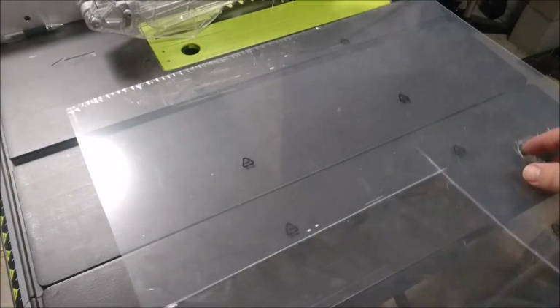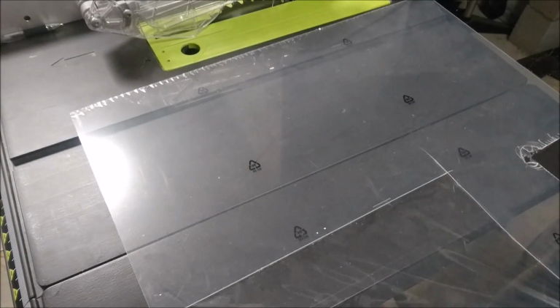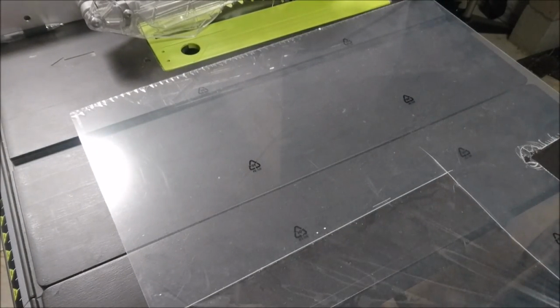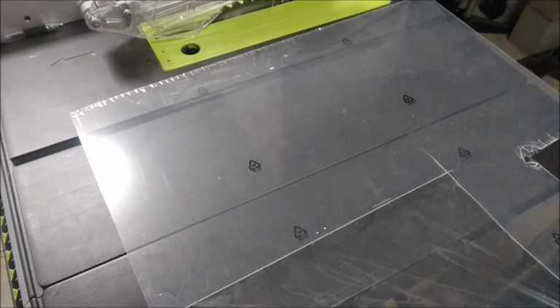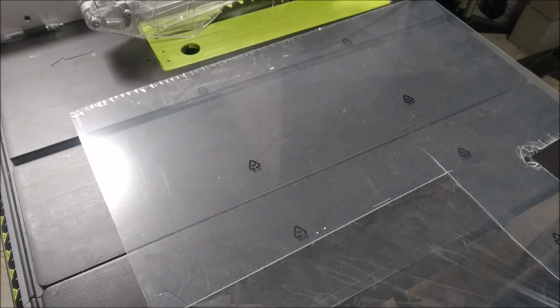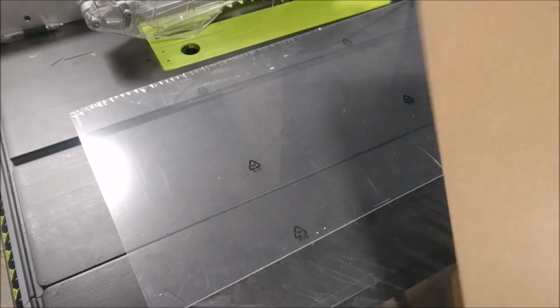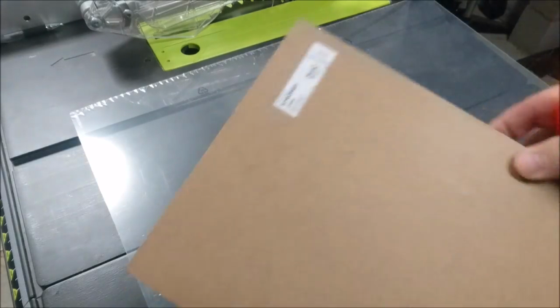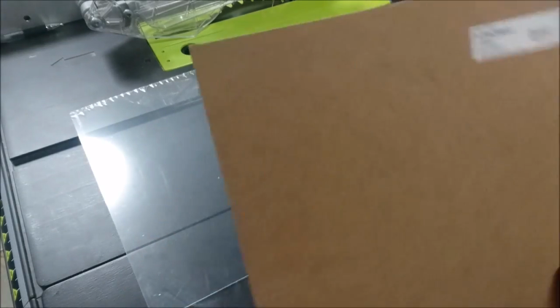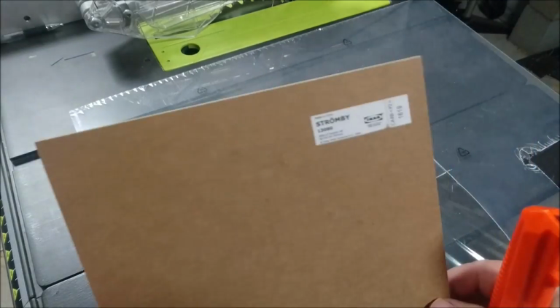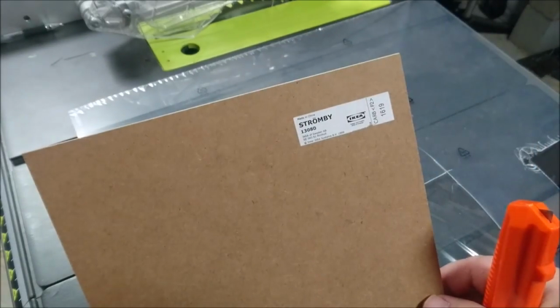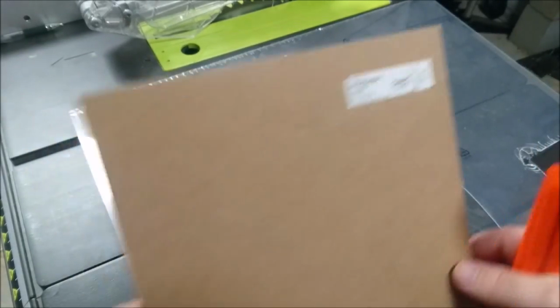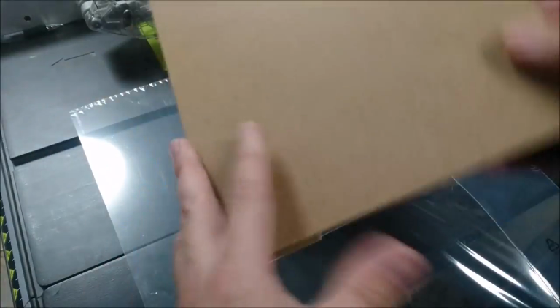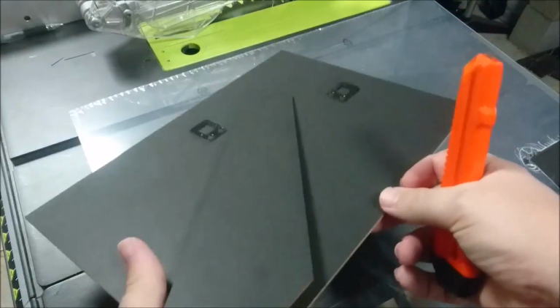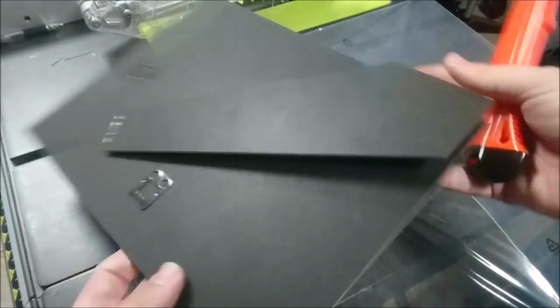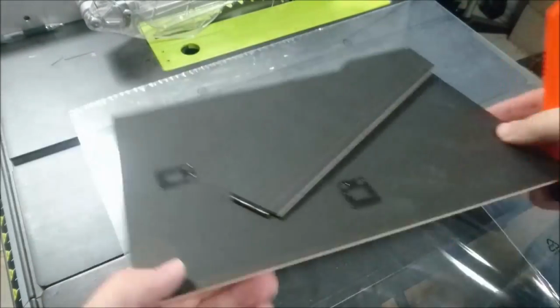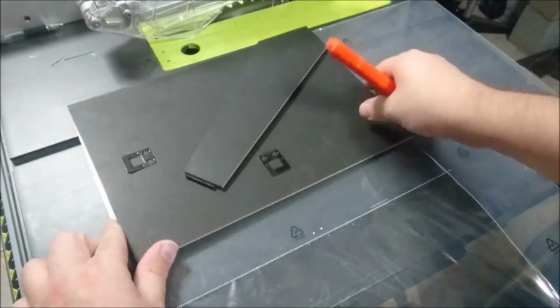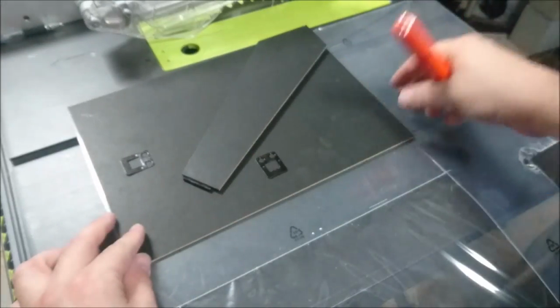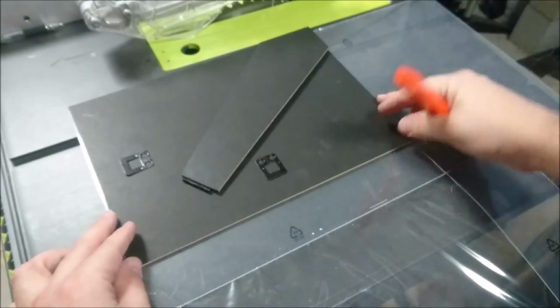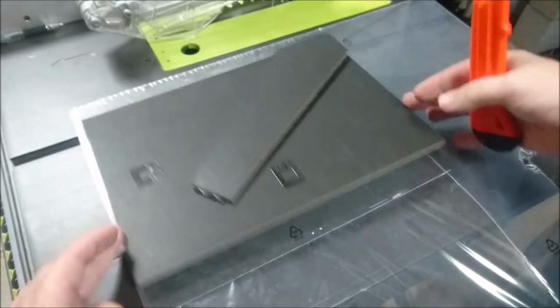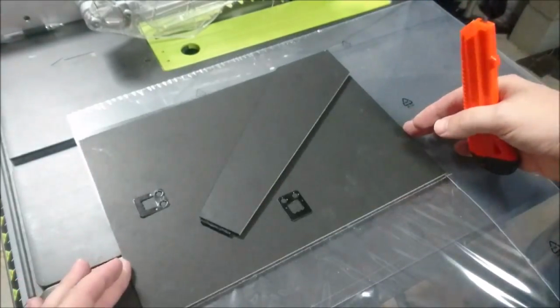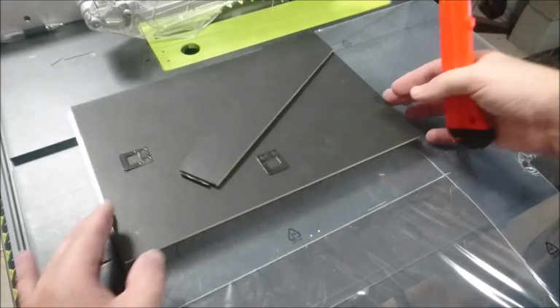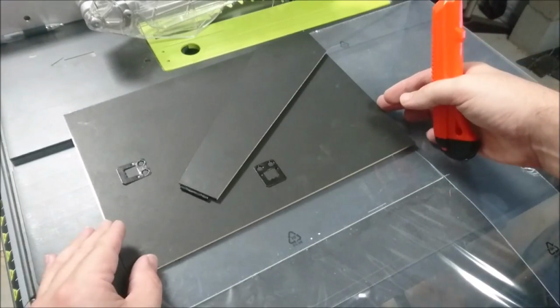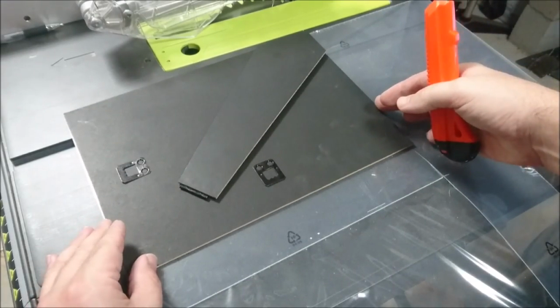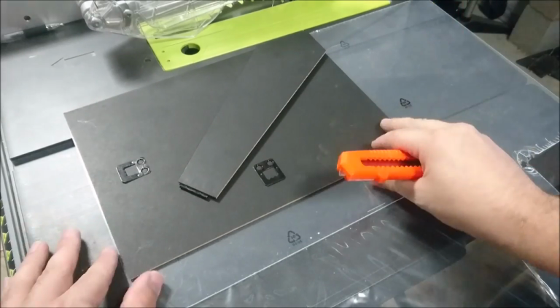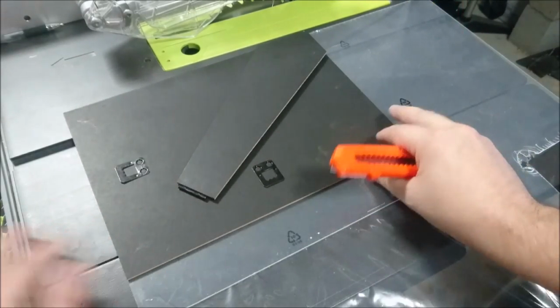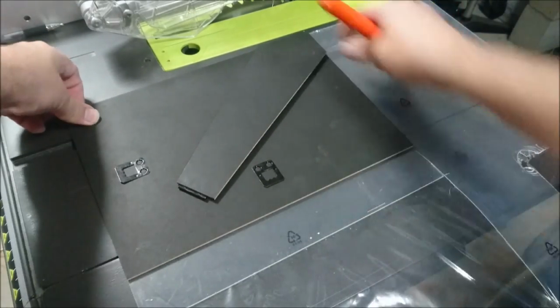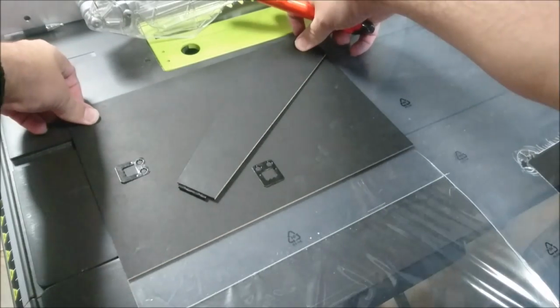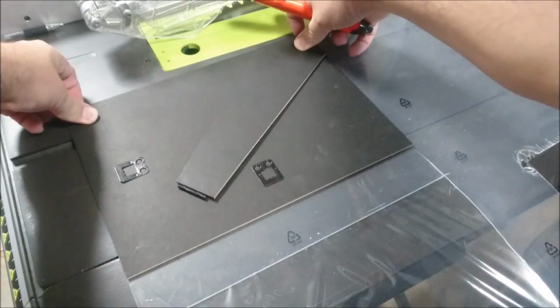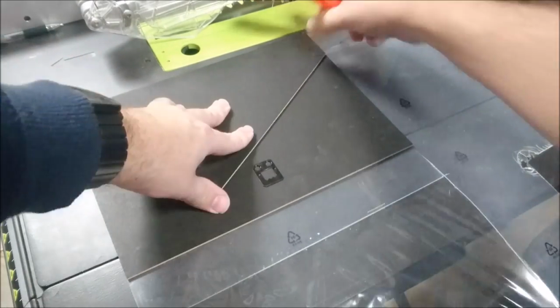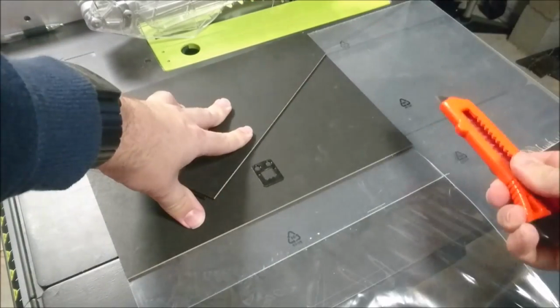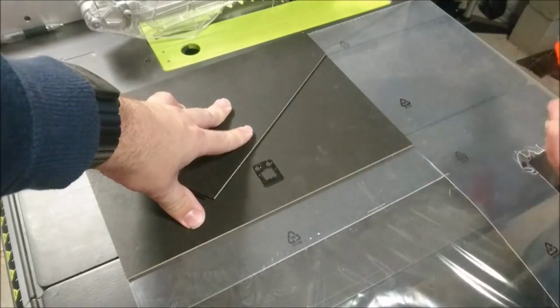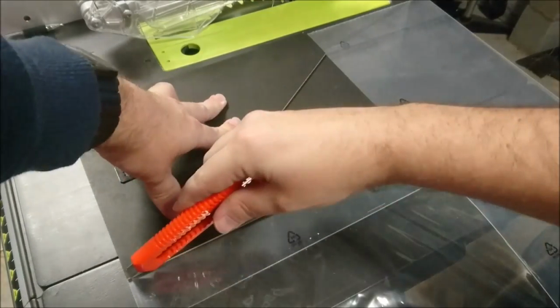So it's finally styrene time. This is a big sheet I took from a damaged 50x70cm frame, and I'm going to cut it down to size. If you've found one the same size as your strombie, then this next part is just pure entertainment for you.